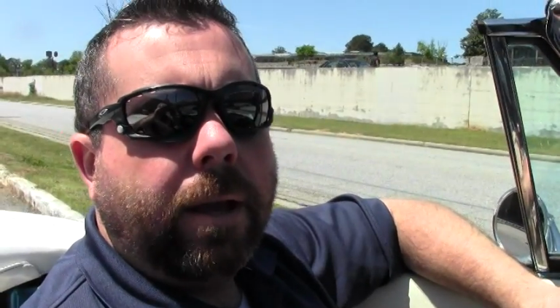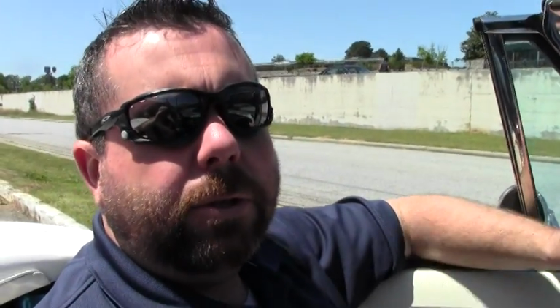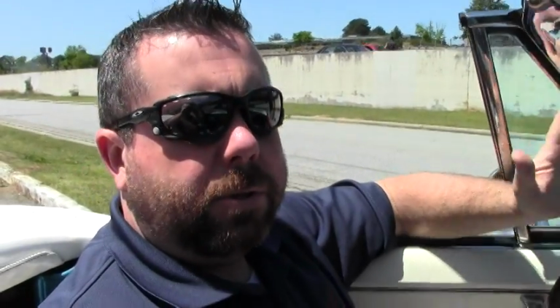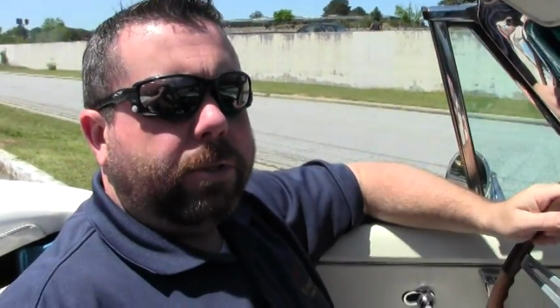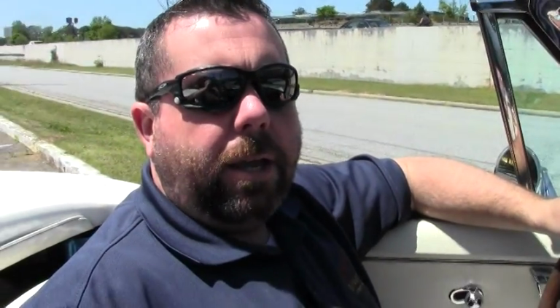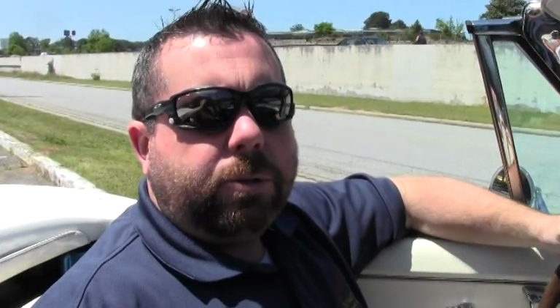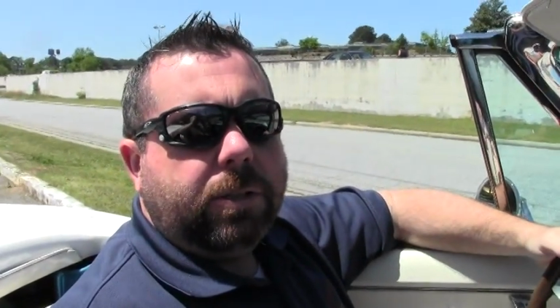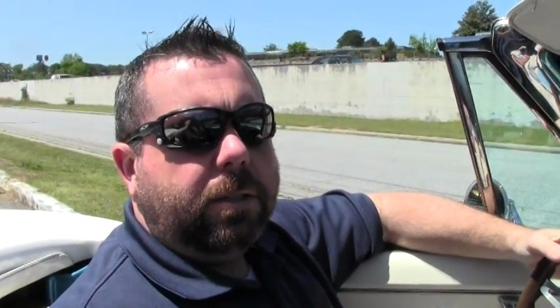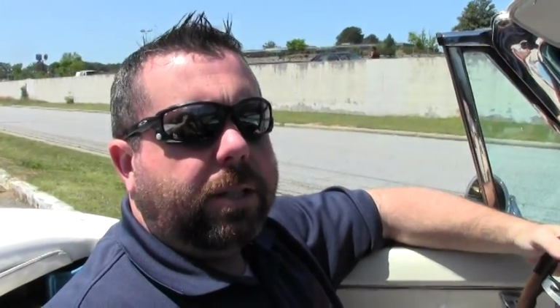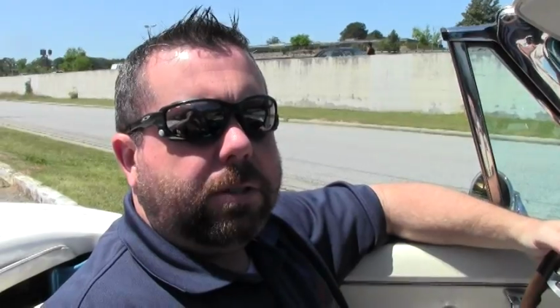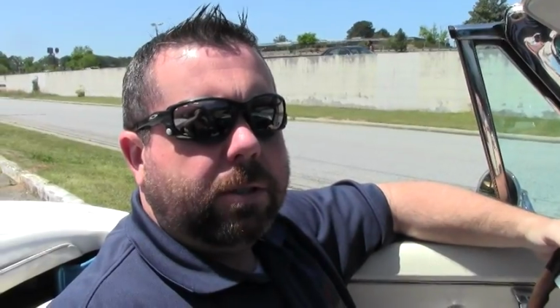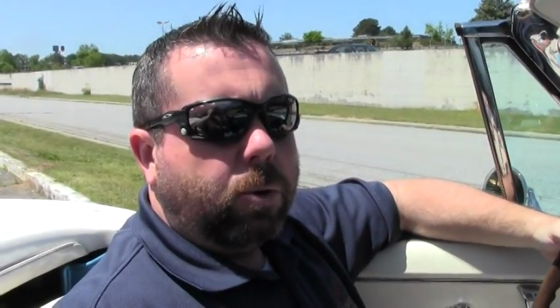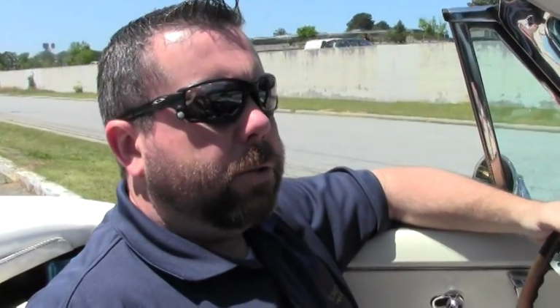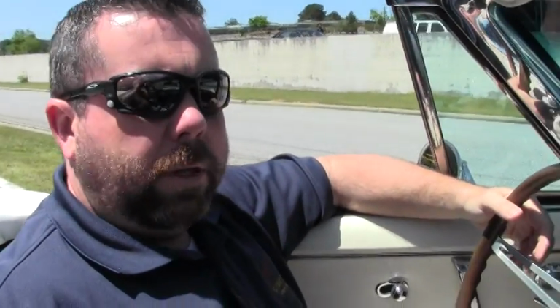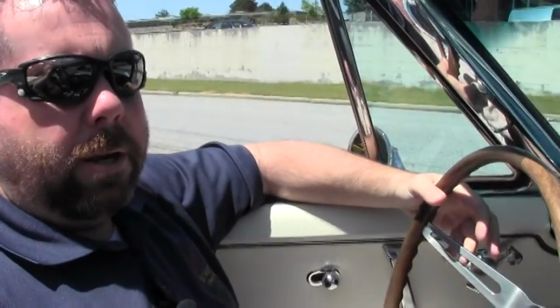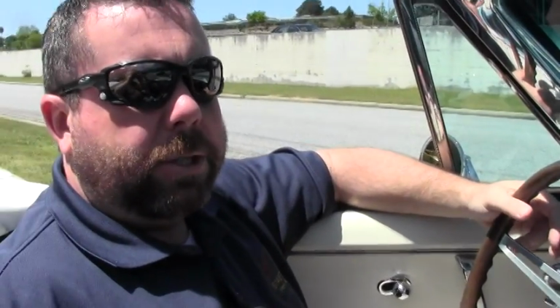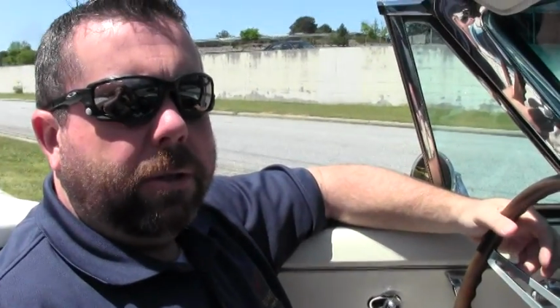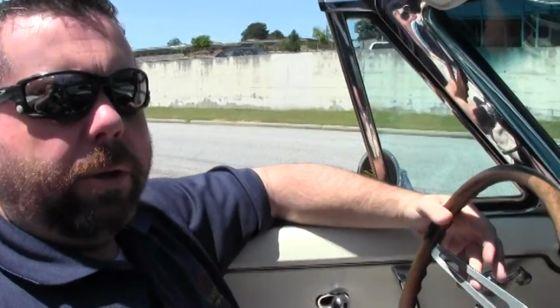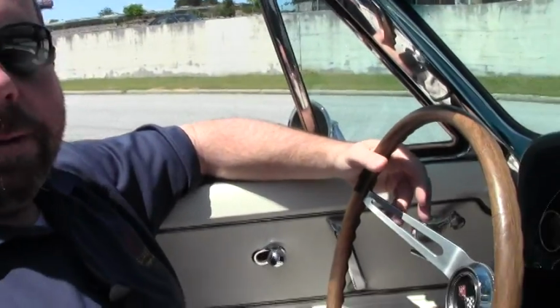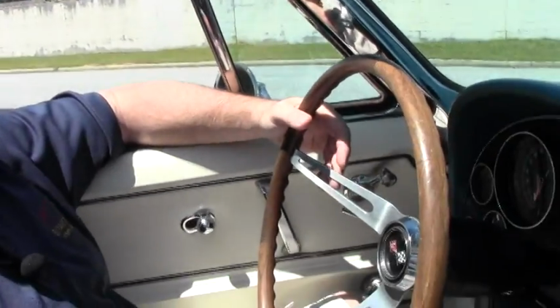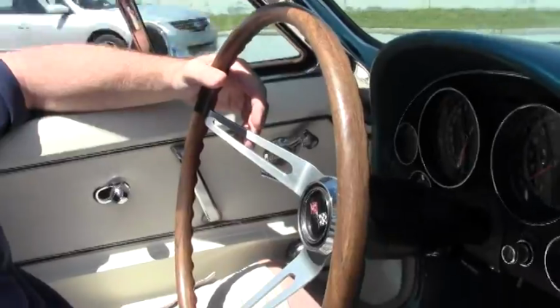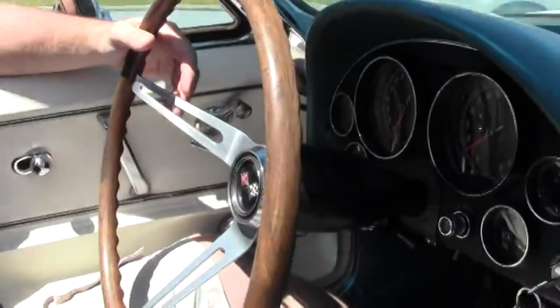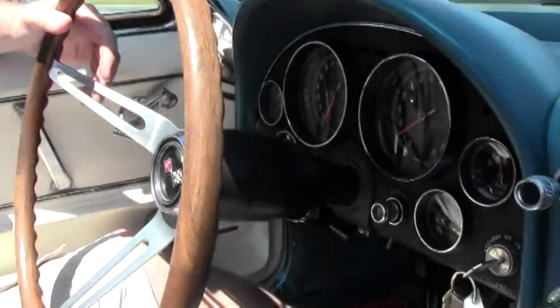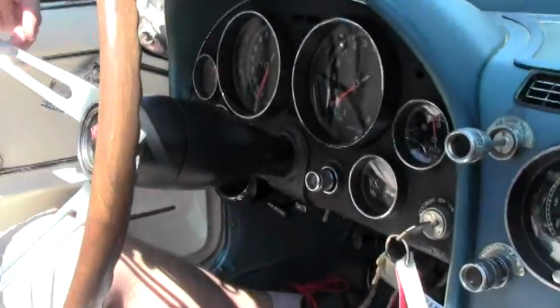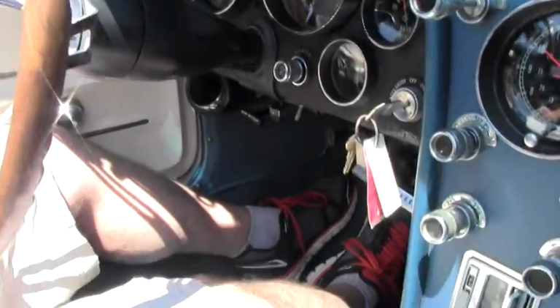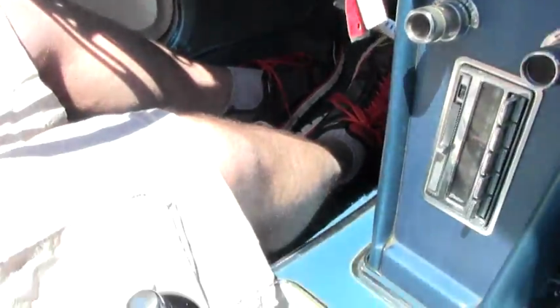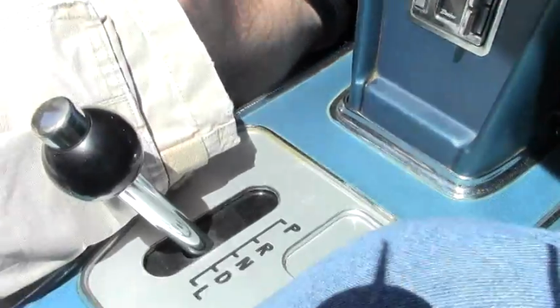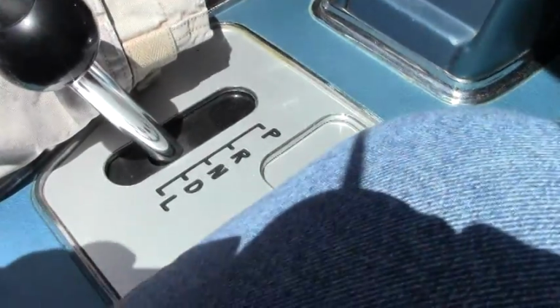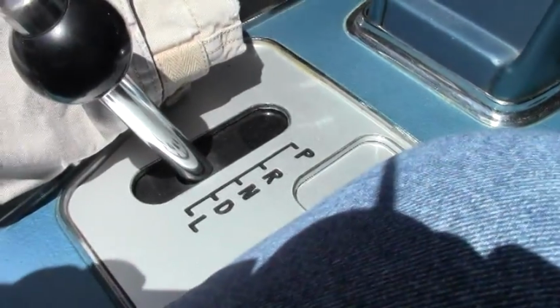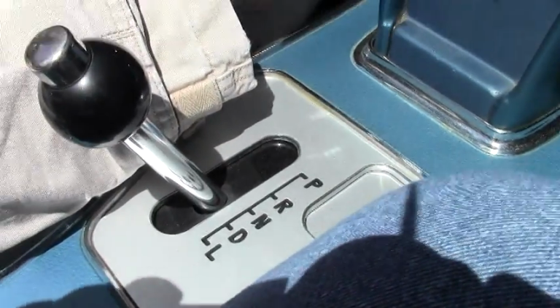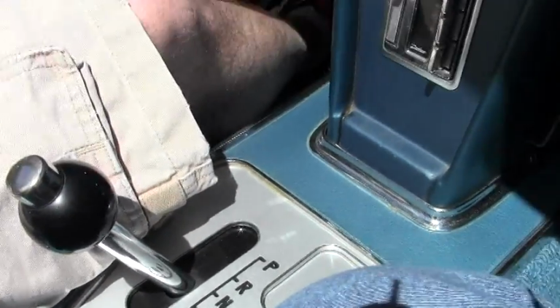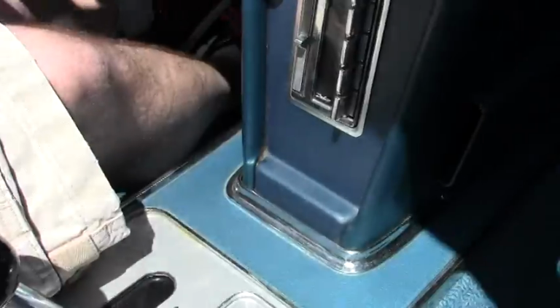Hi guys and girls. We're going to take a test drive in this 1966 Corvette Roadster. It's a numbers matching 300 horsepower 327 with the Powerglide automatic transmission. And this car runs out great. We're going to show you right now.